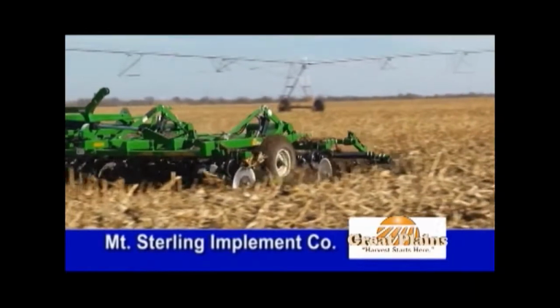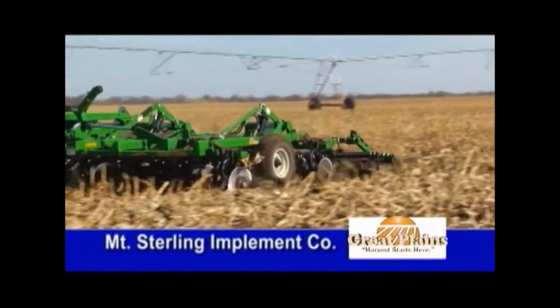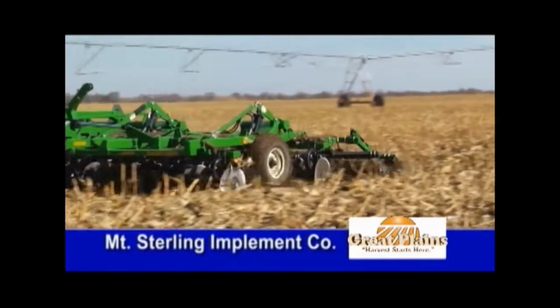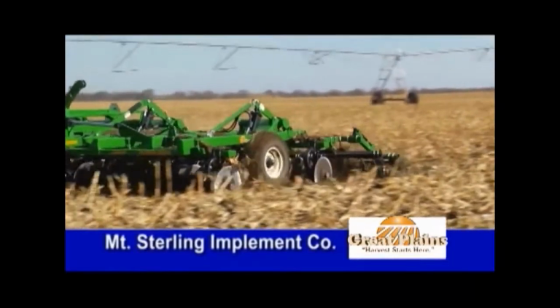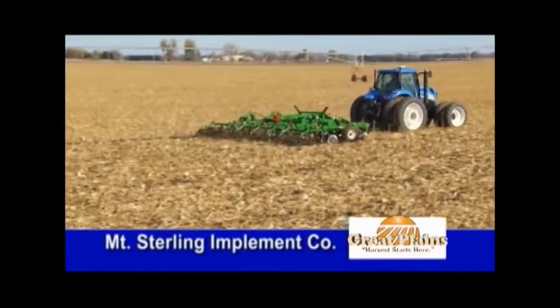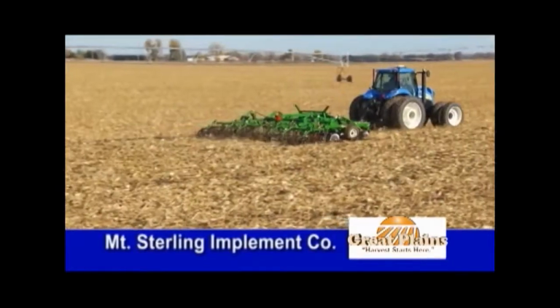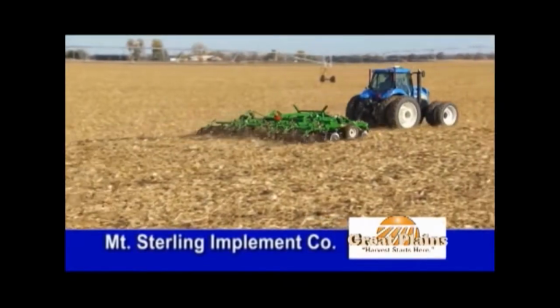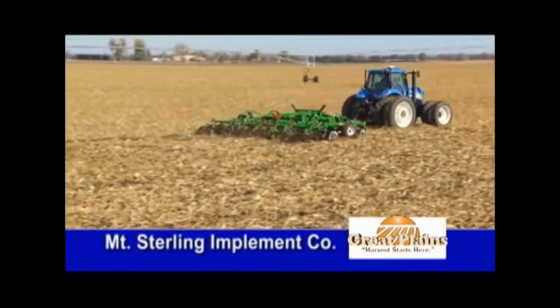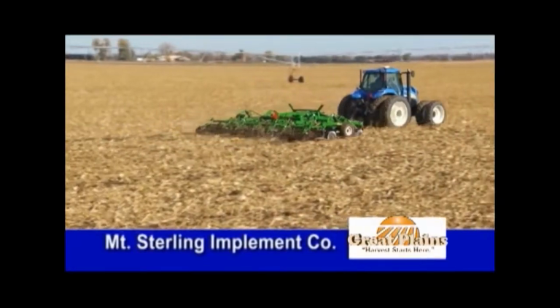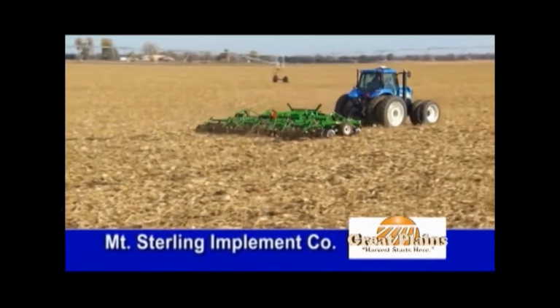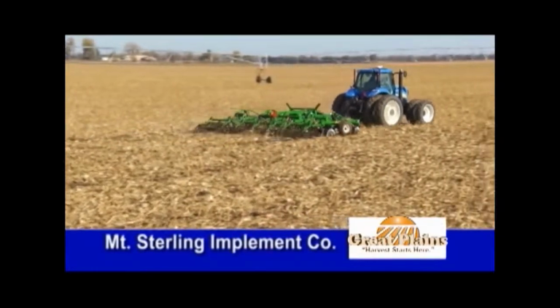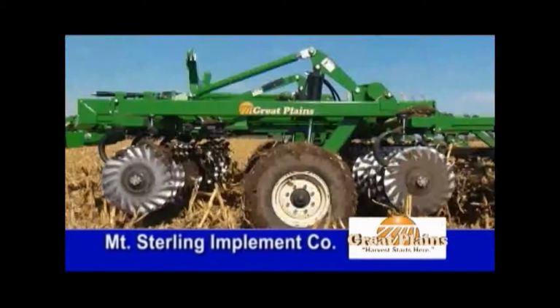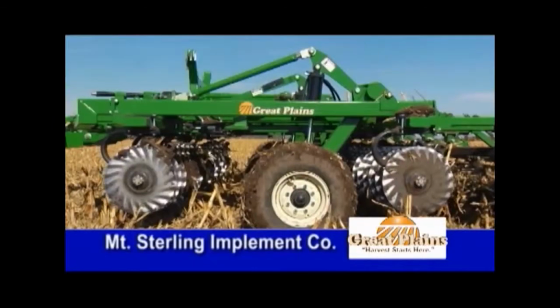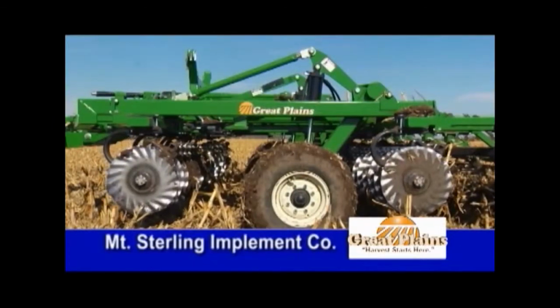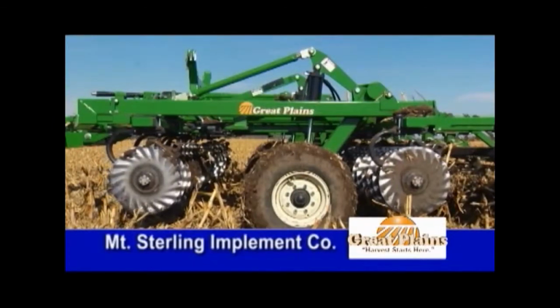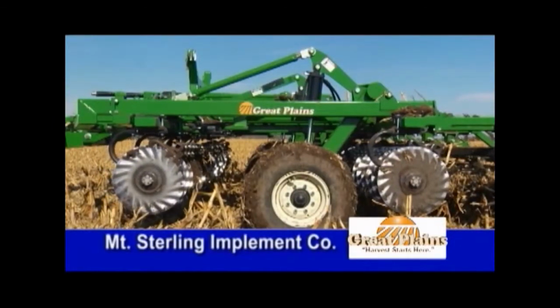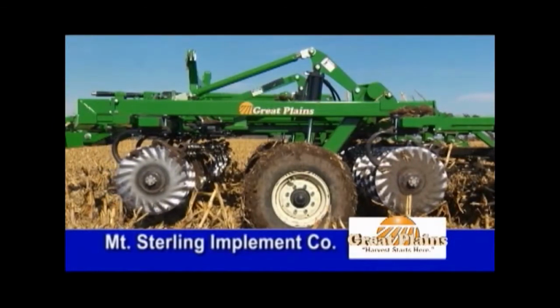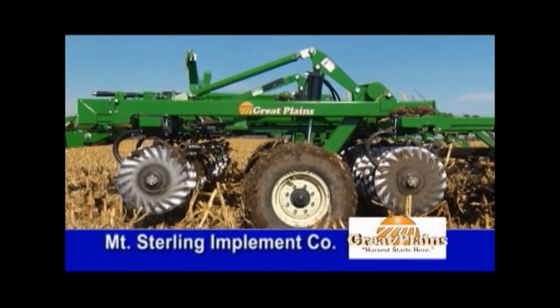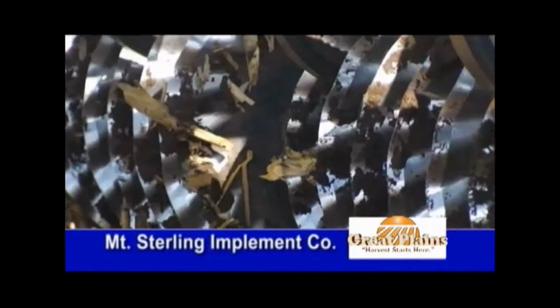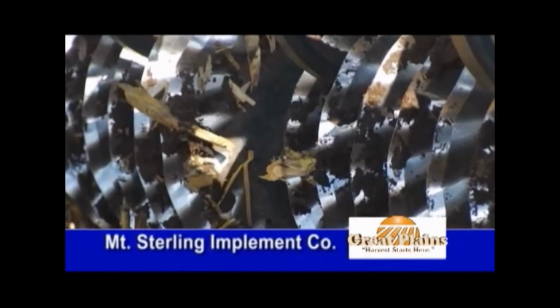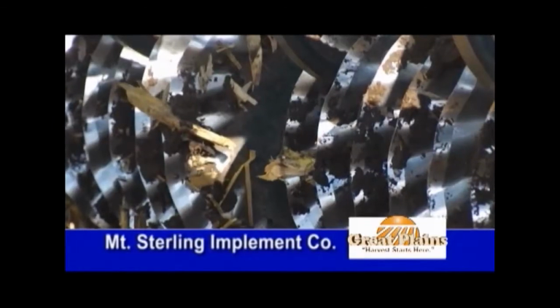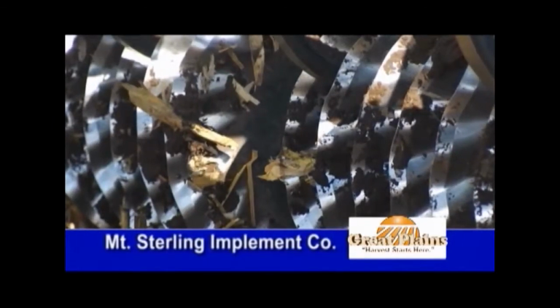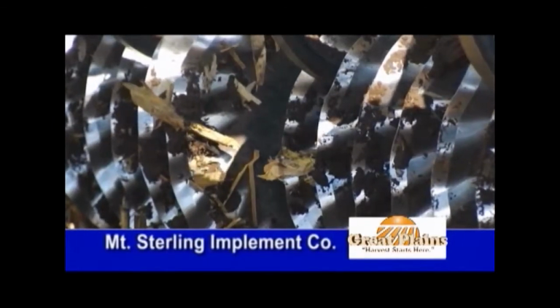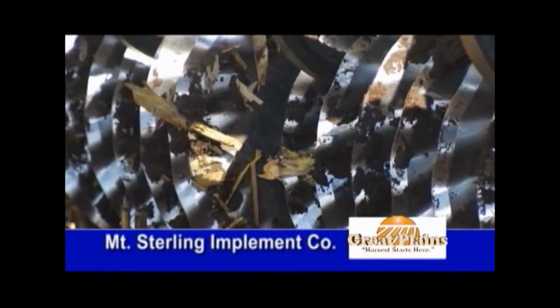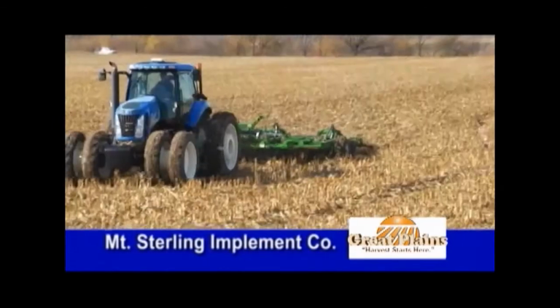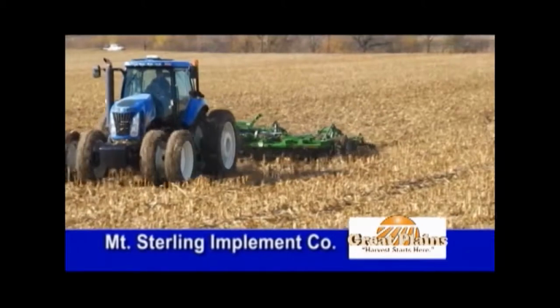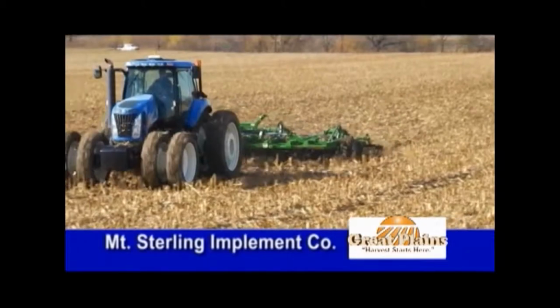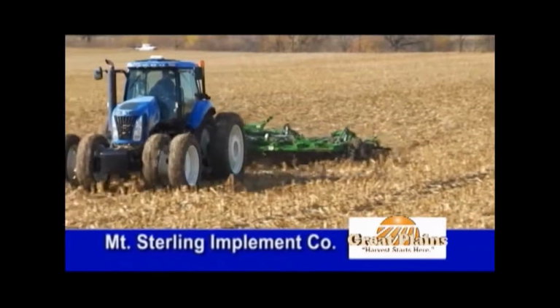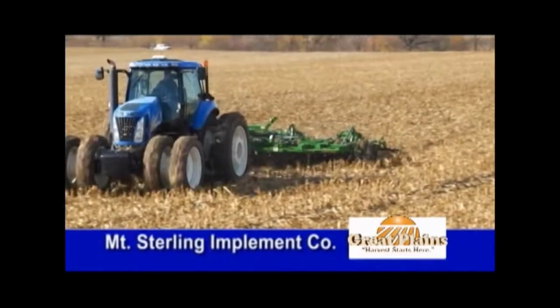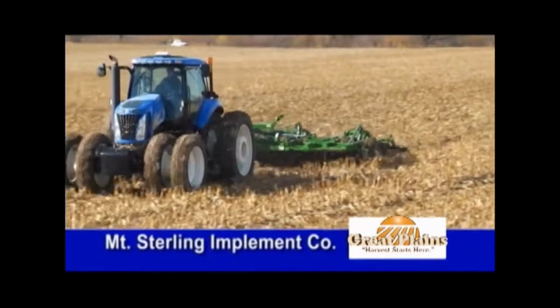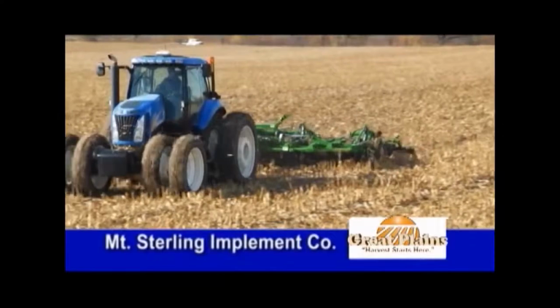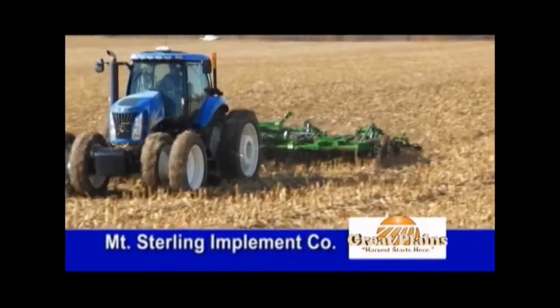In the fall, you can run the machine at an angle to bury more residue, and then in the spring you can run it straight to create an excellent vertically tilled seedbed — all to help you get the best yields.